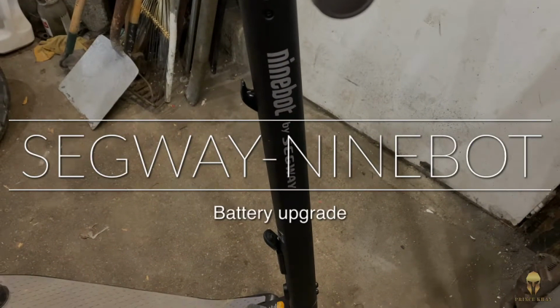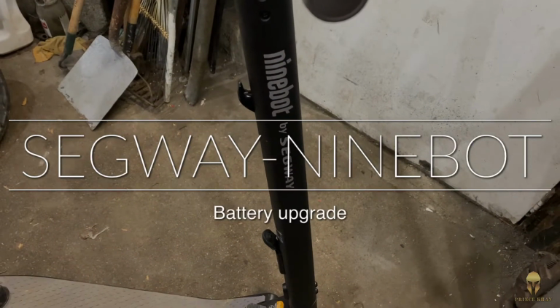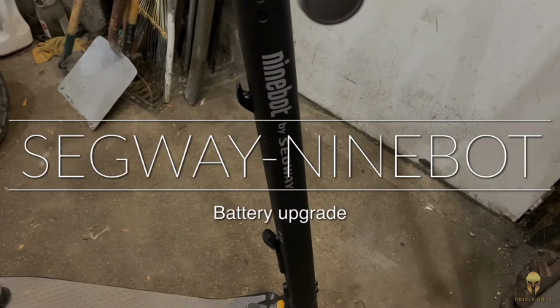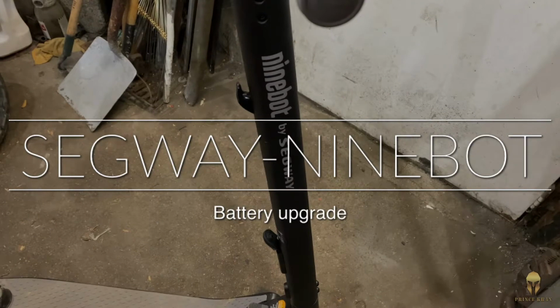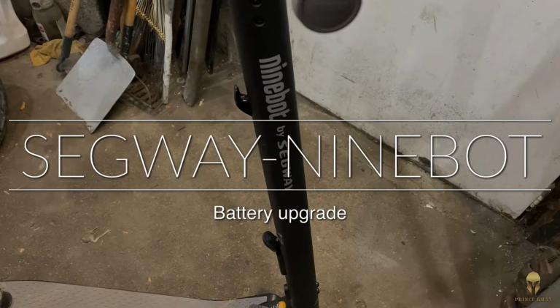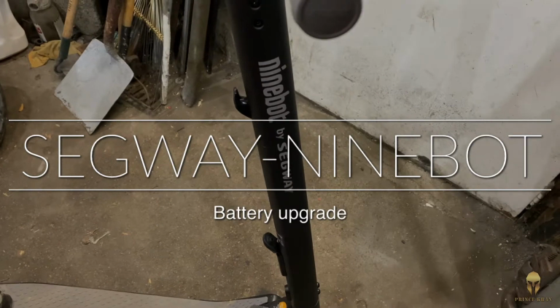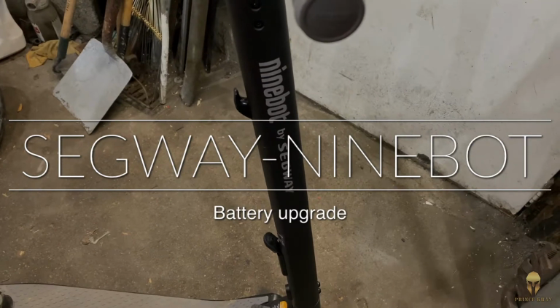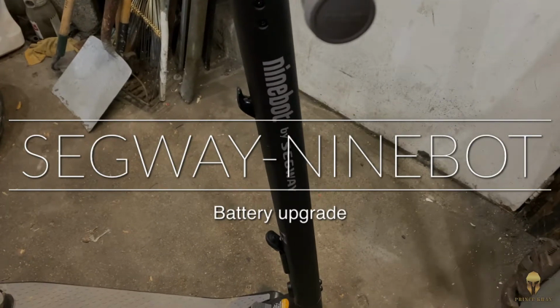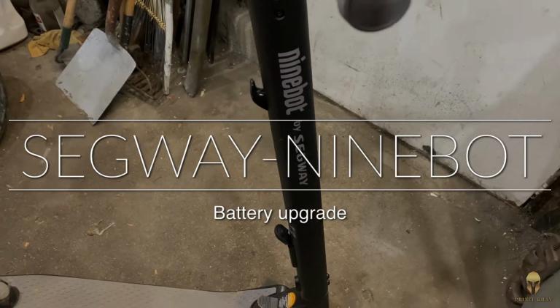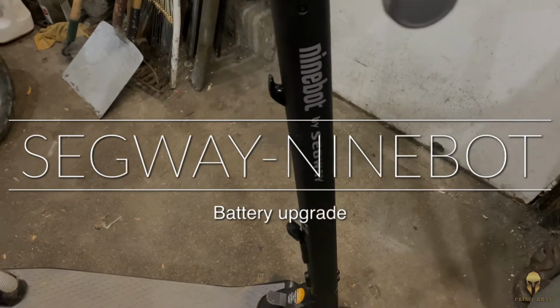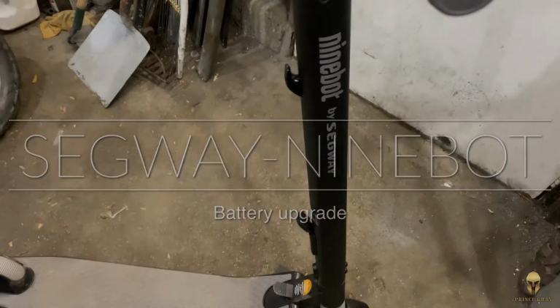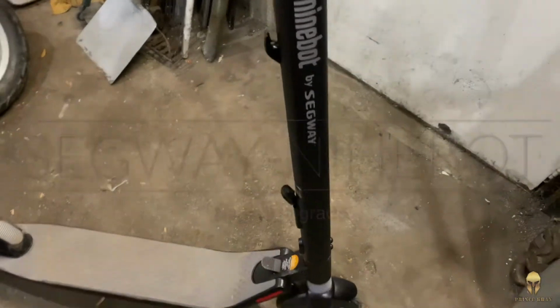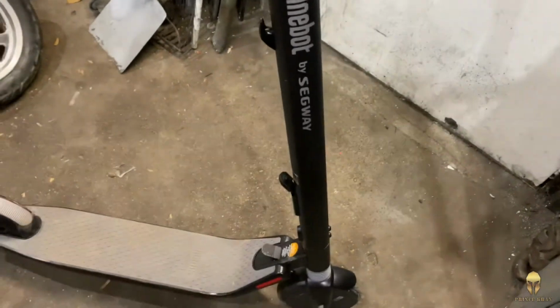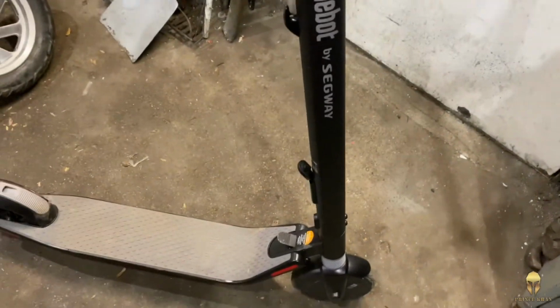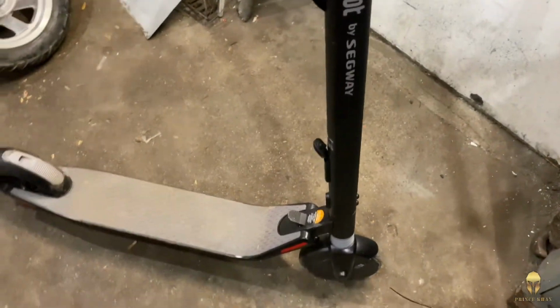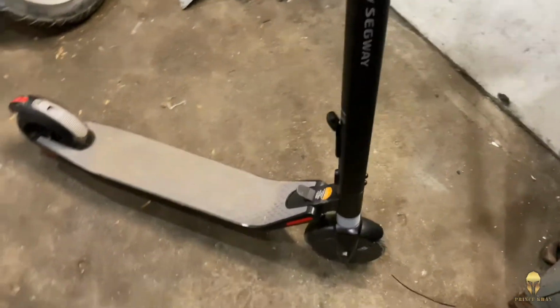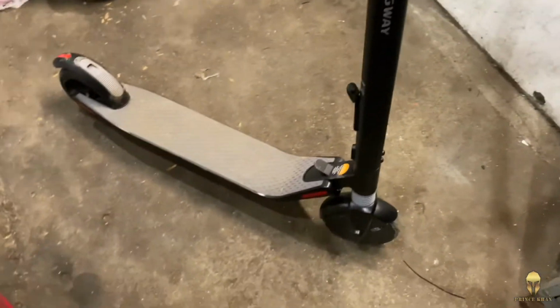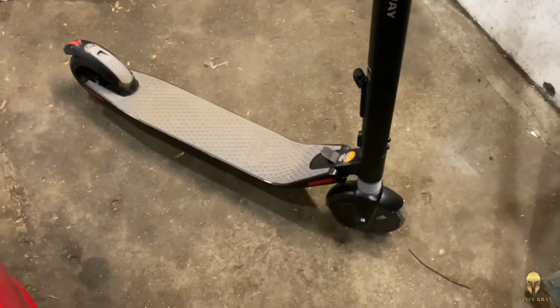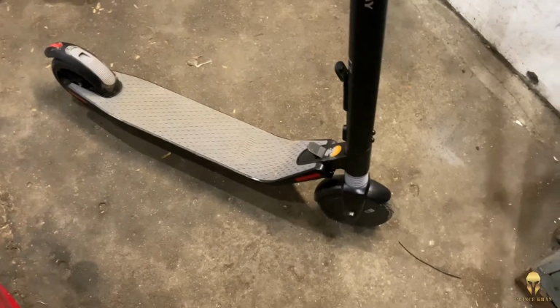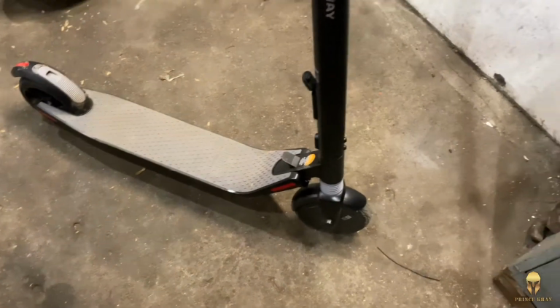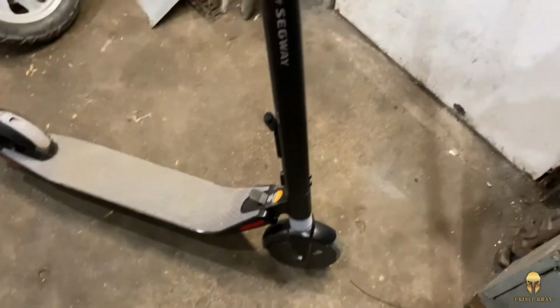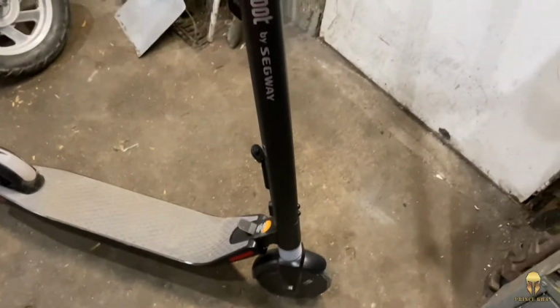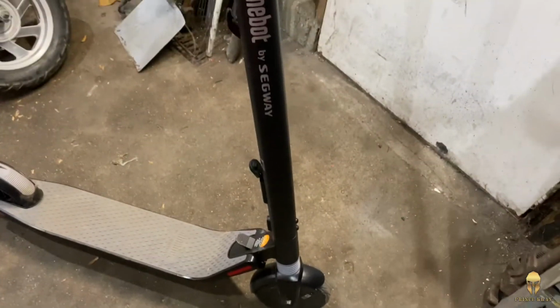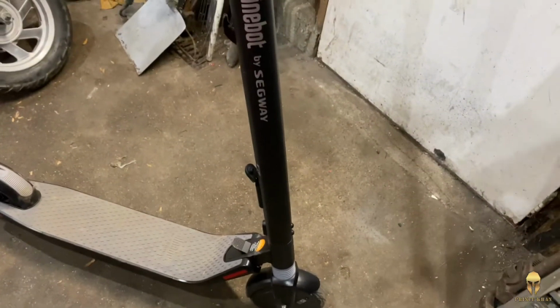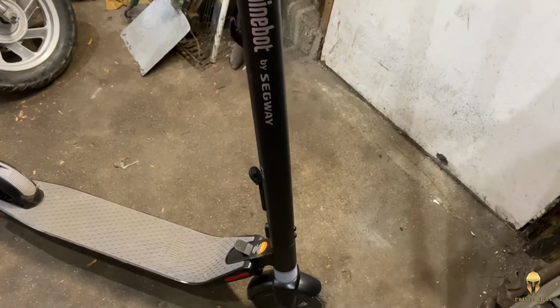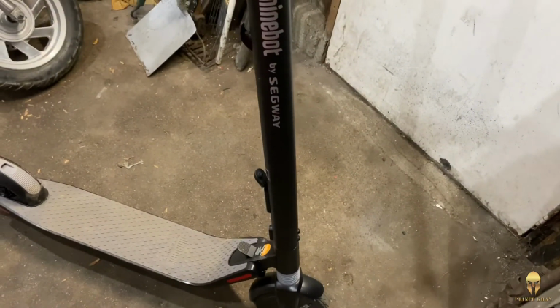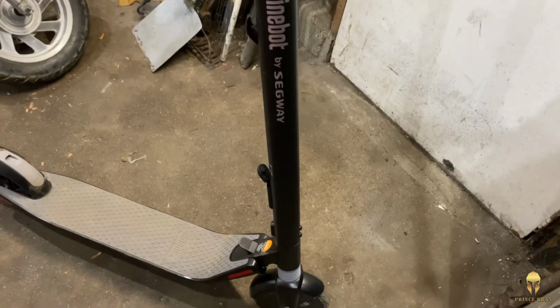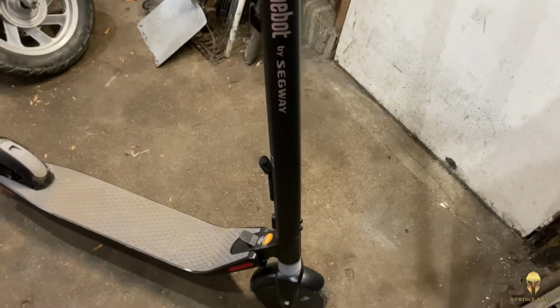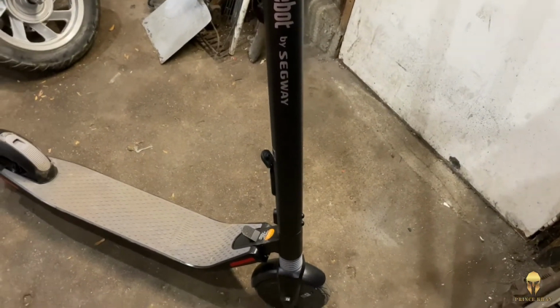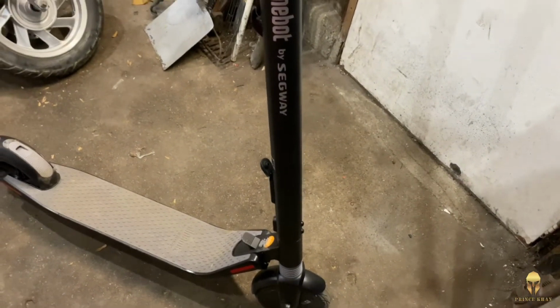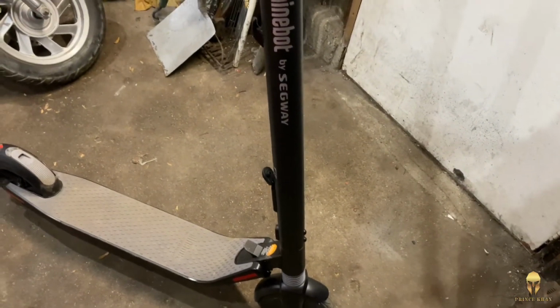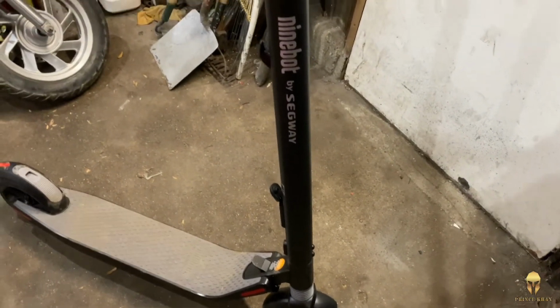This is a 9-bar scooter by Segway. The model is ES1. This is Gen 2.